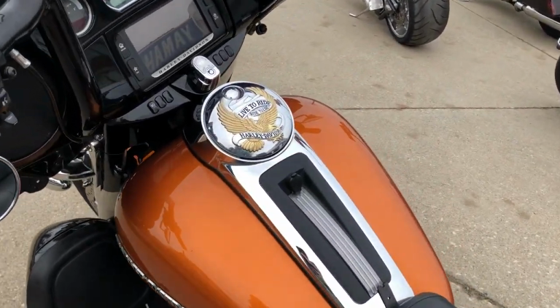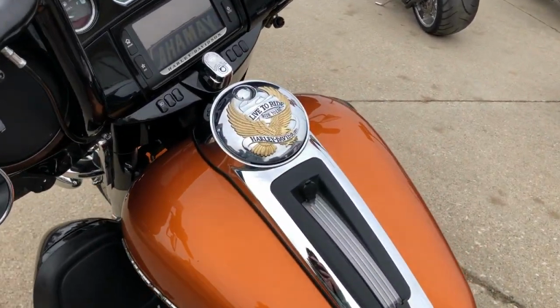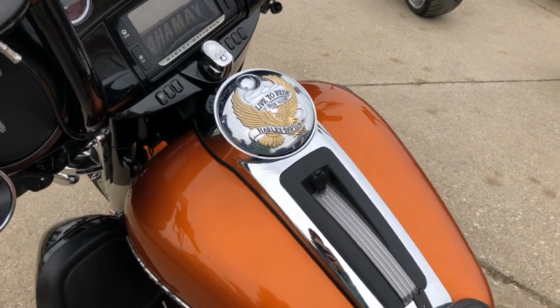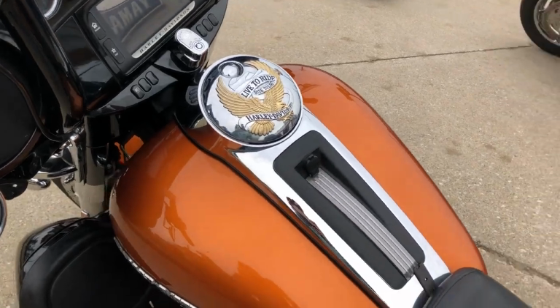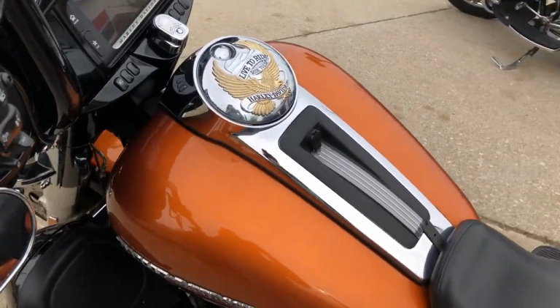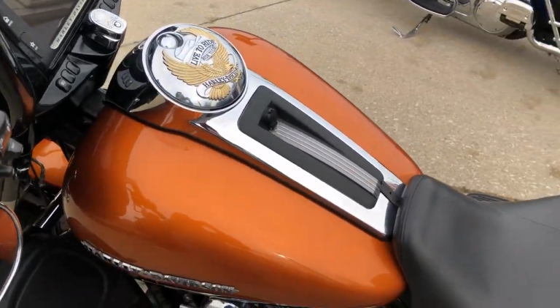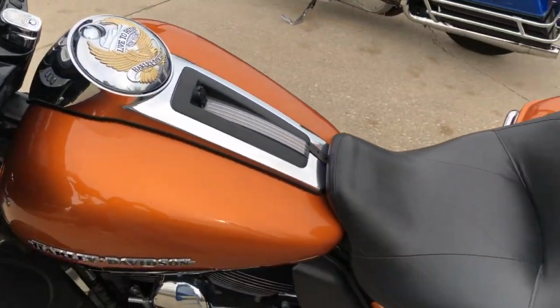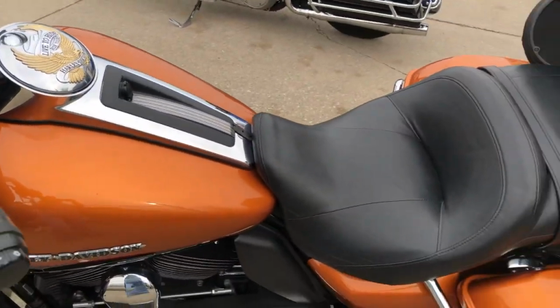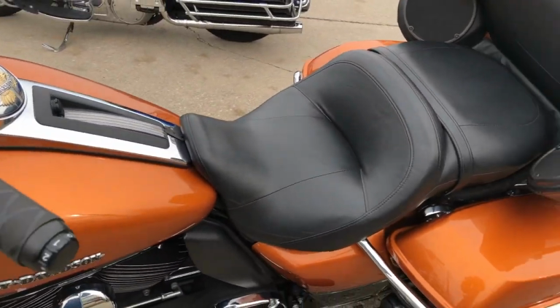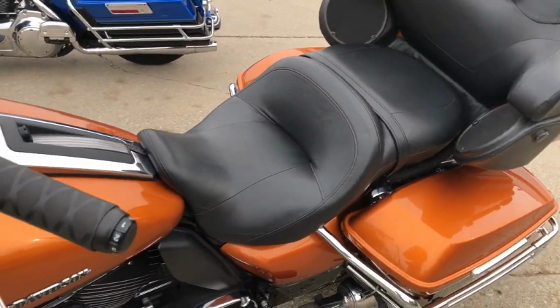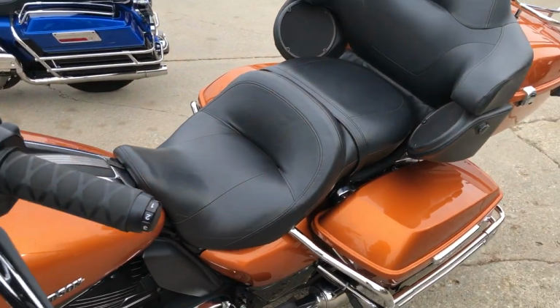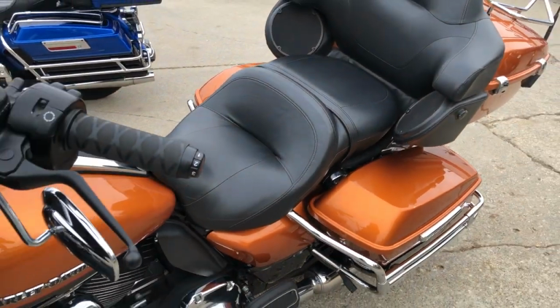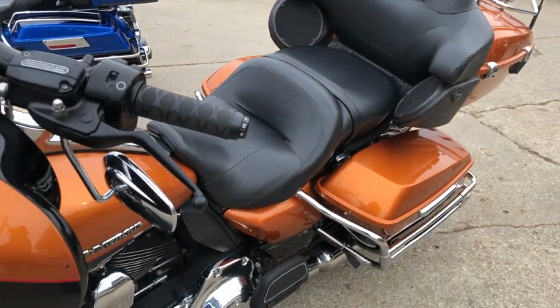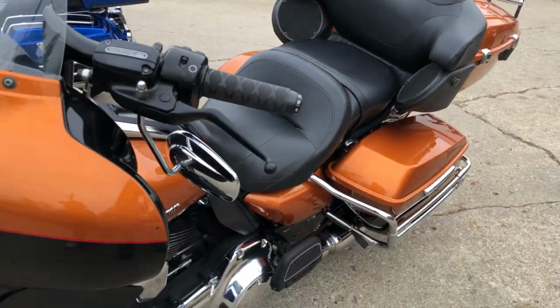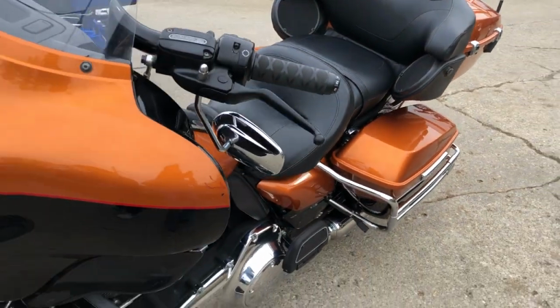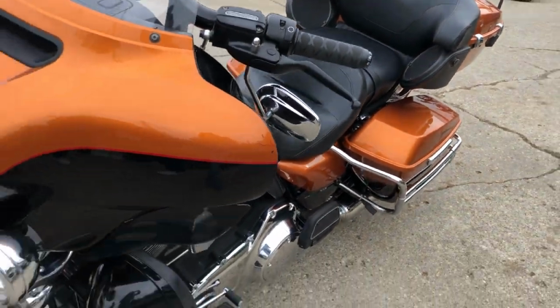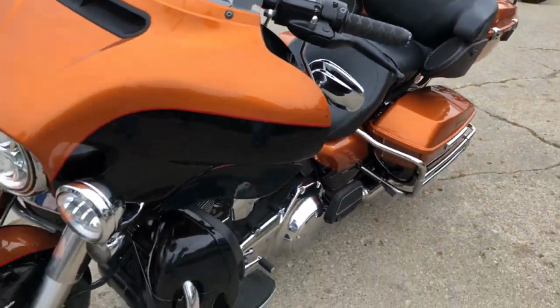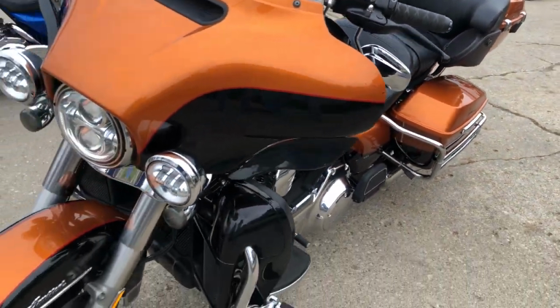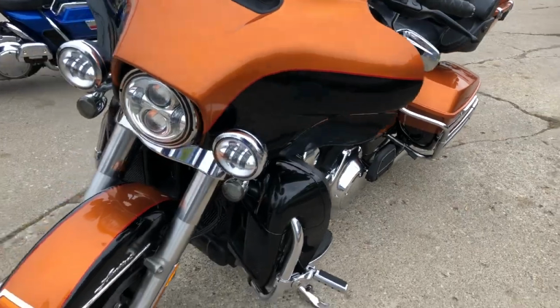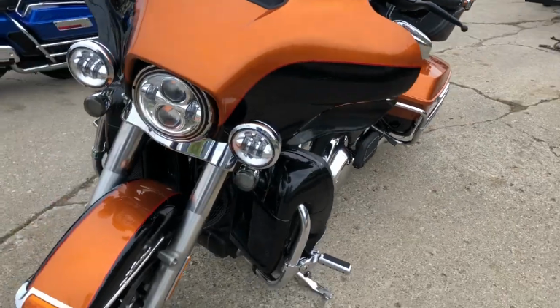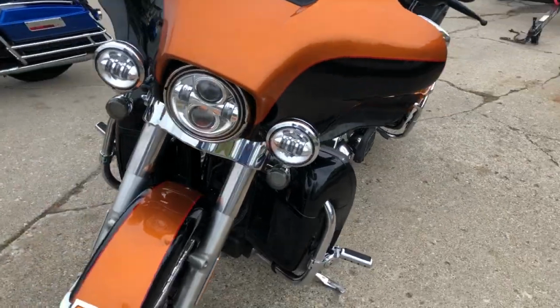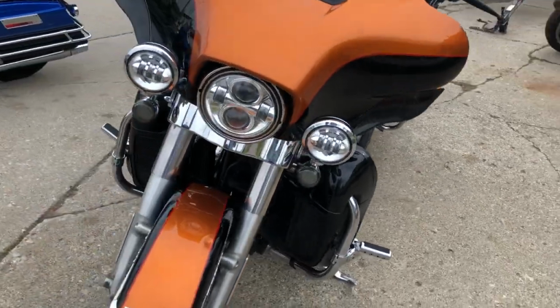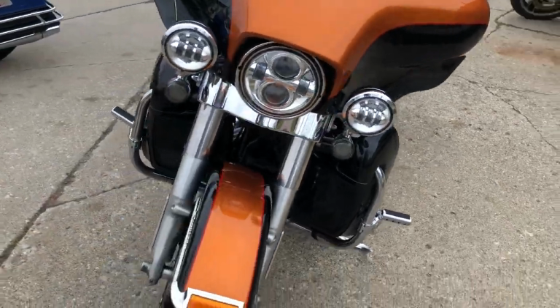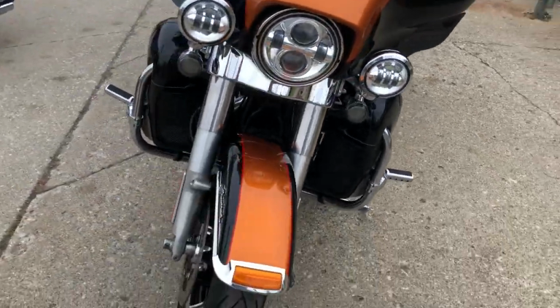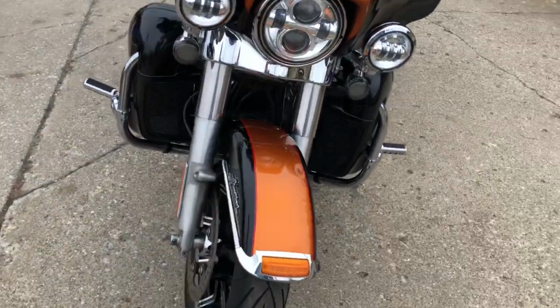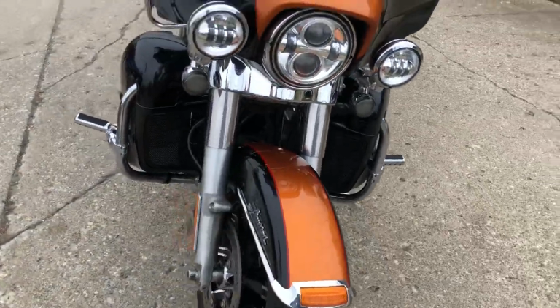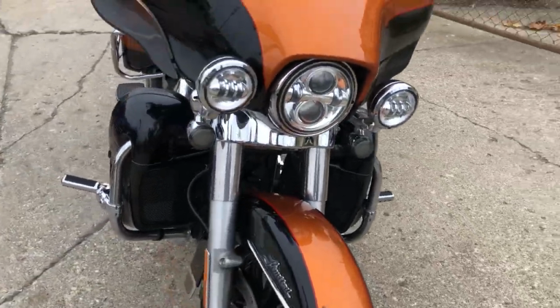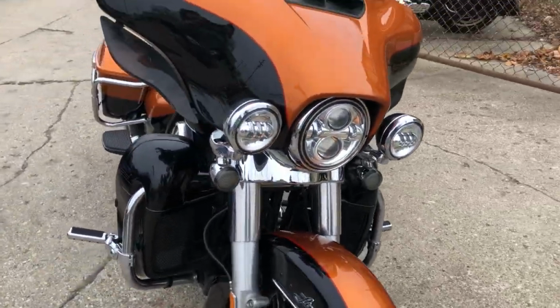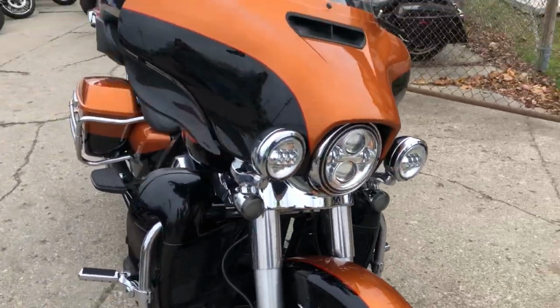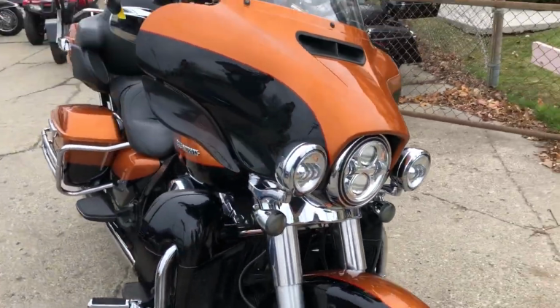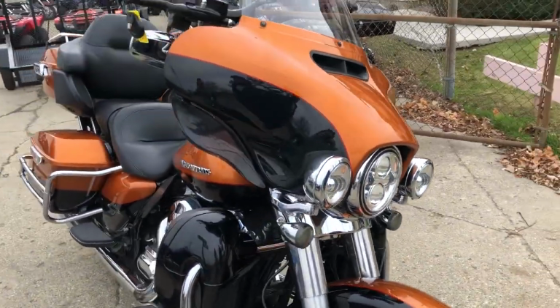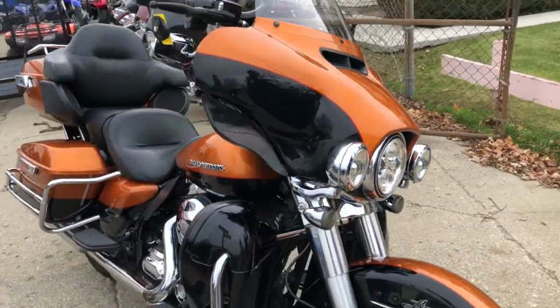Don't miss it guys — this one's a 2014 Ultra, only $14,999. Give us a call, we'll get it done at 810-648-9500.